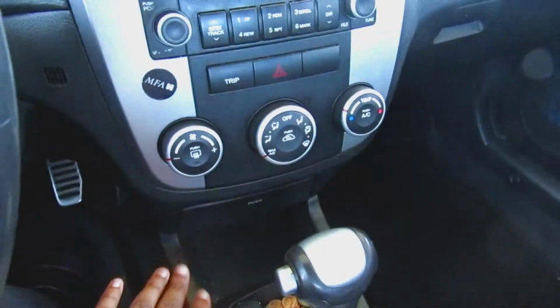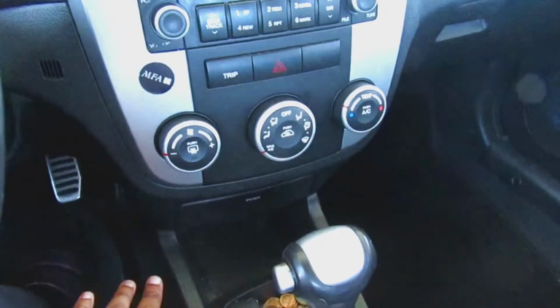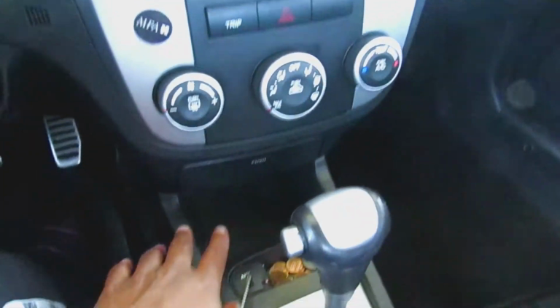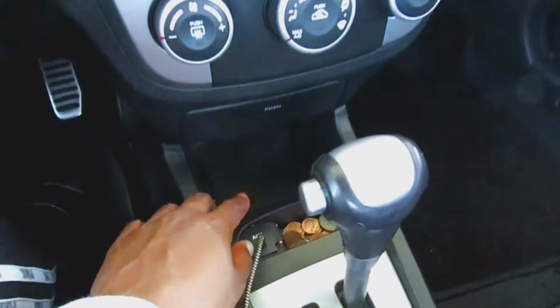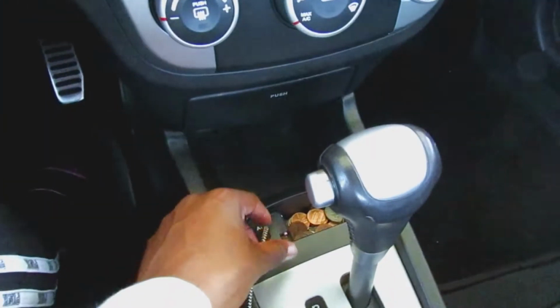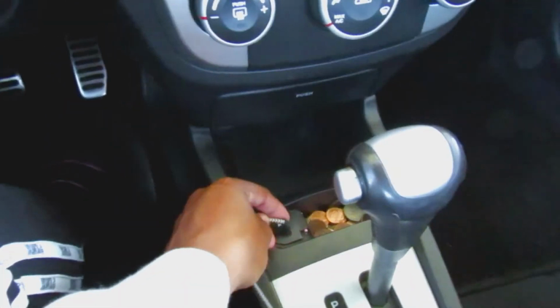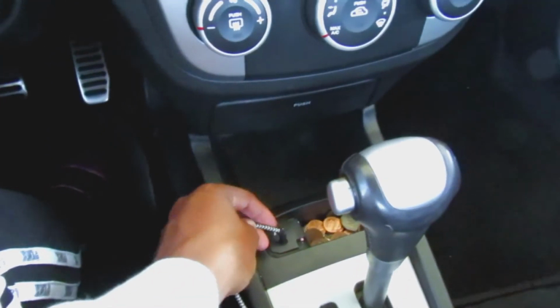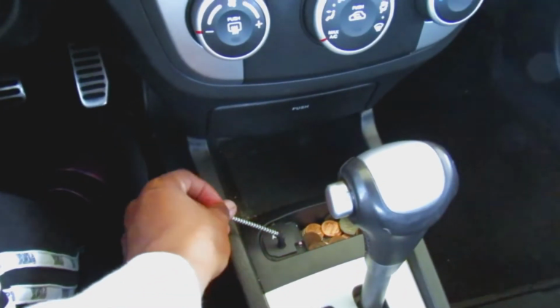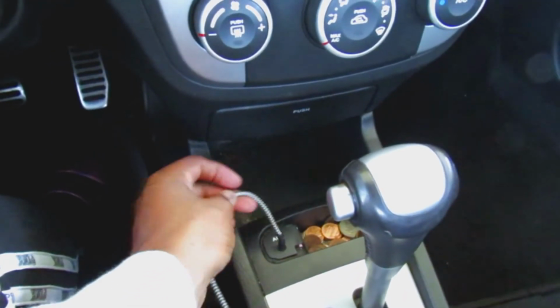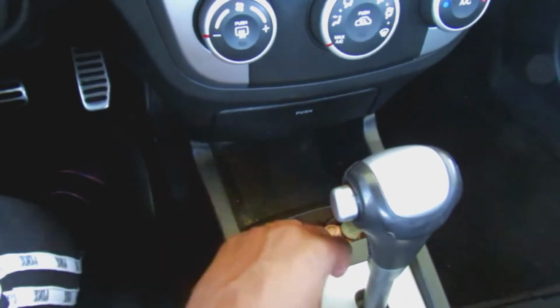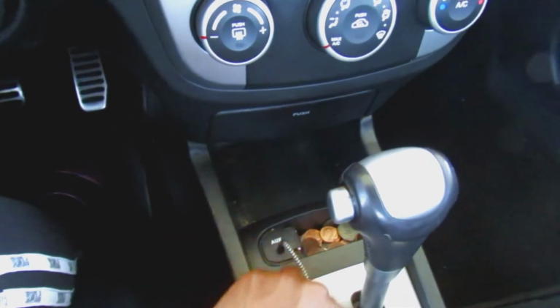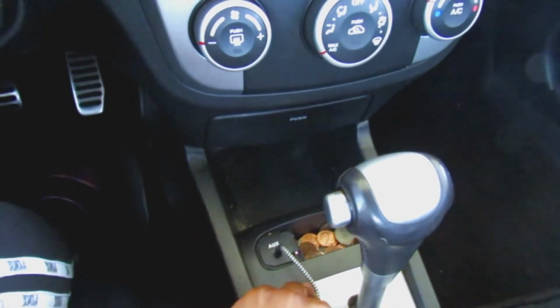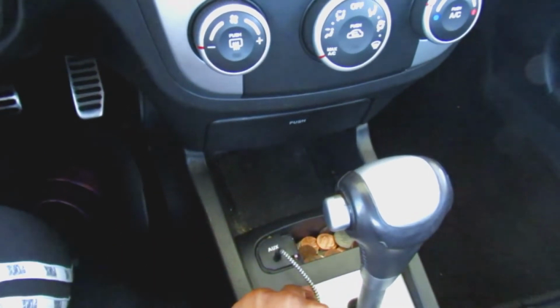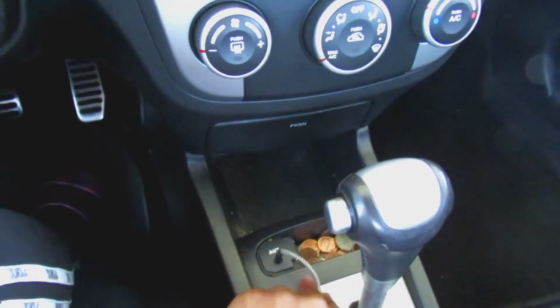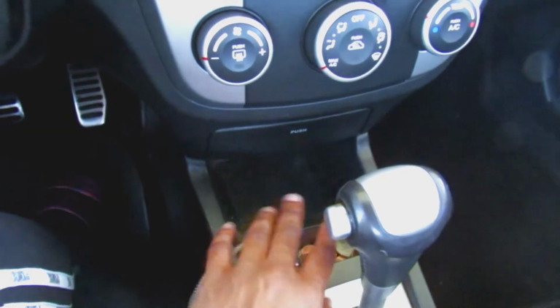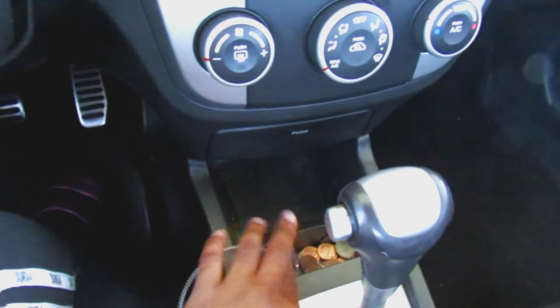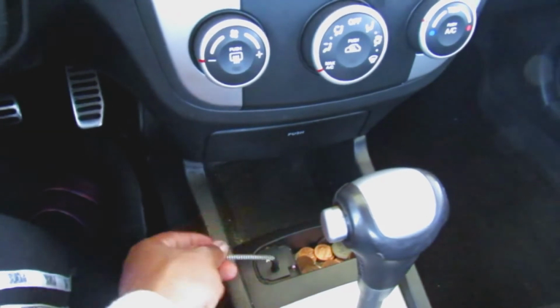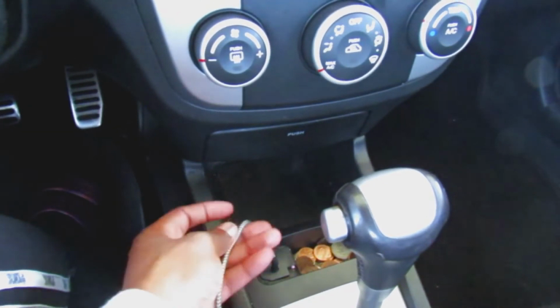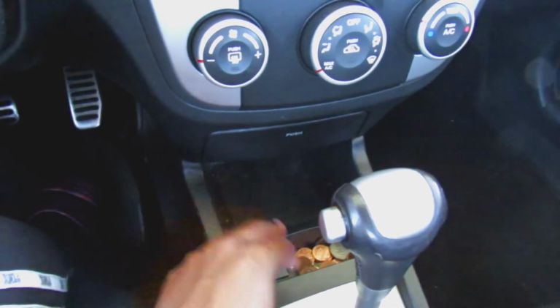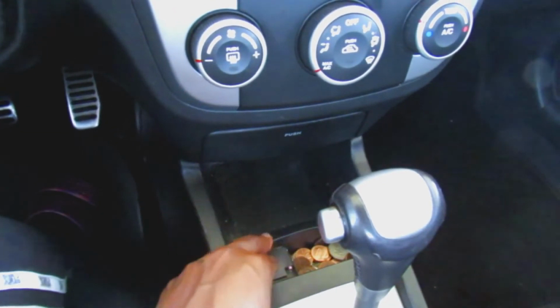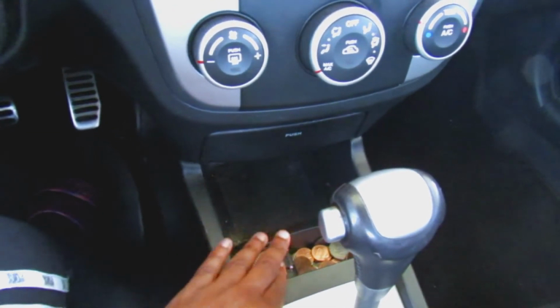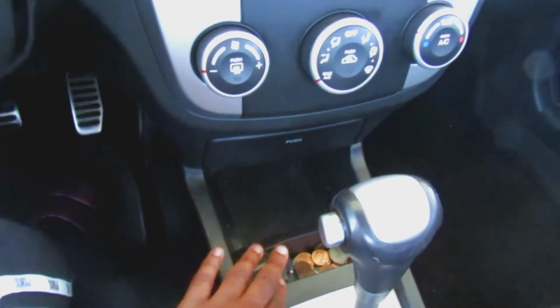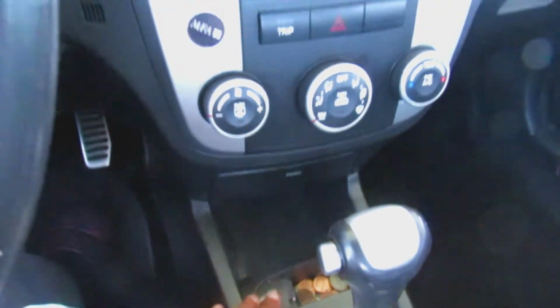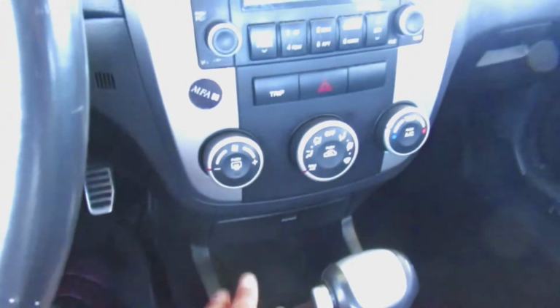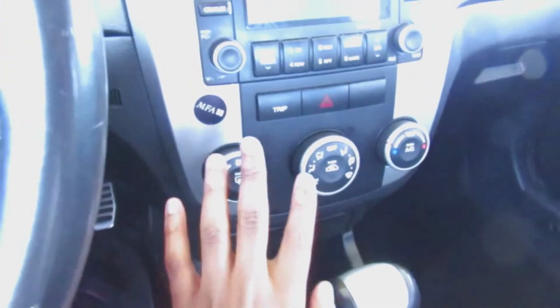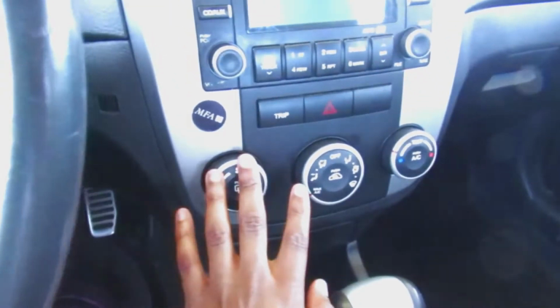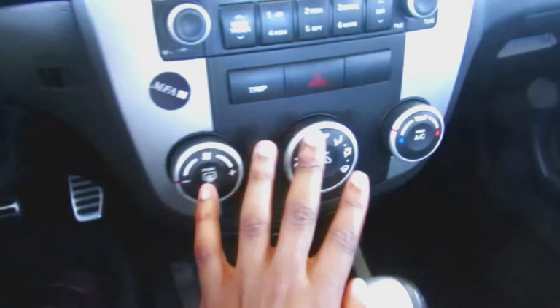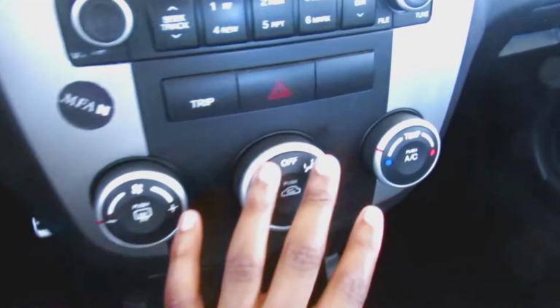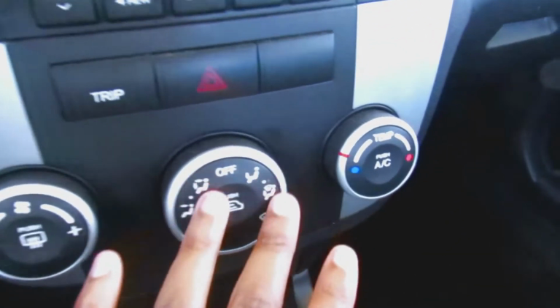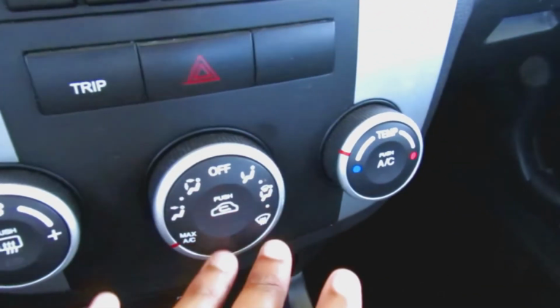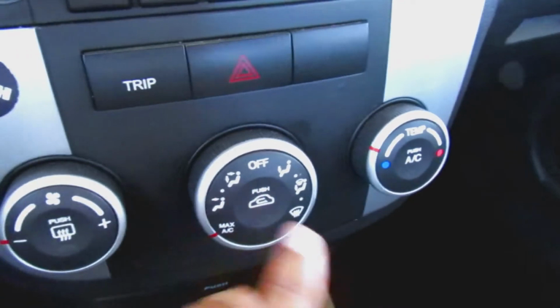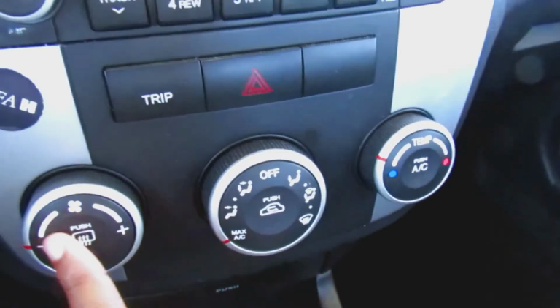This car is a 2008, so it comes with an aux cord. It isn't the updated Bluetooth, but it's updated enough to have an aux cord. We also have the air and heat controls right here.